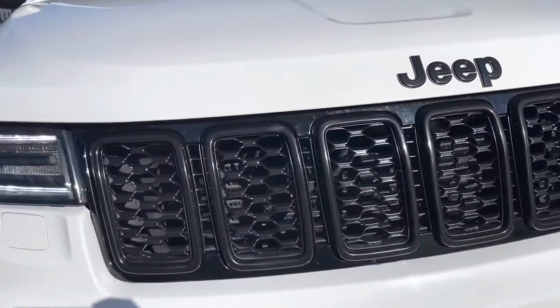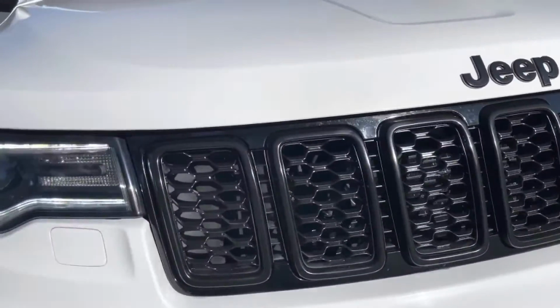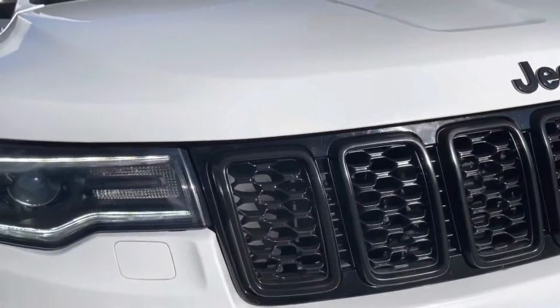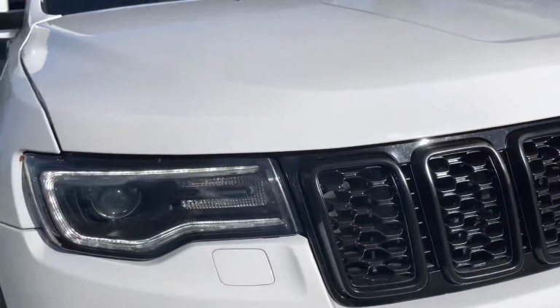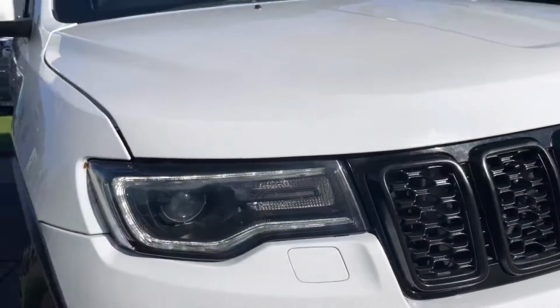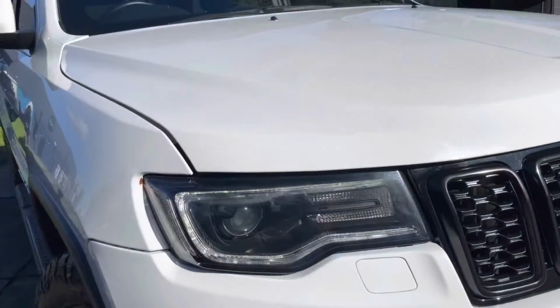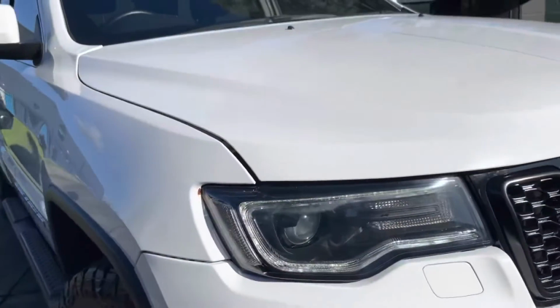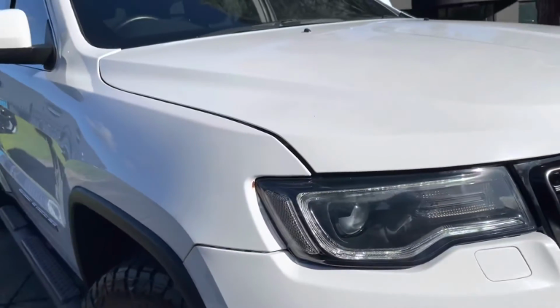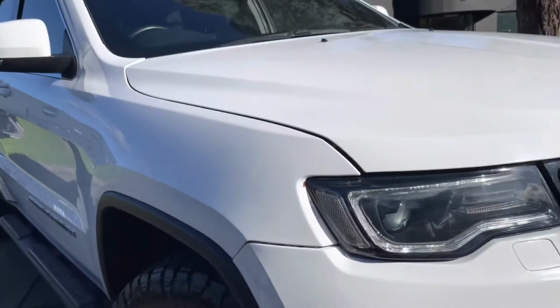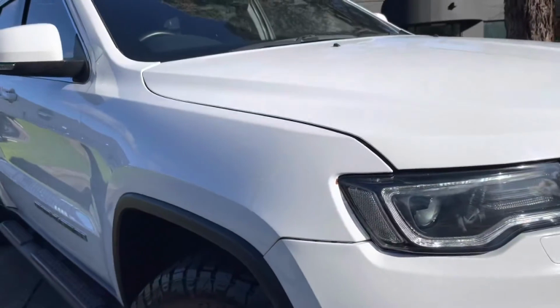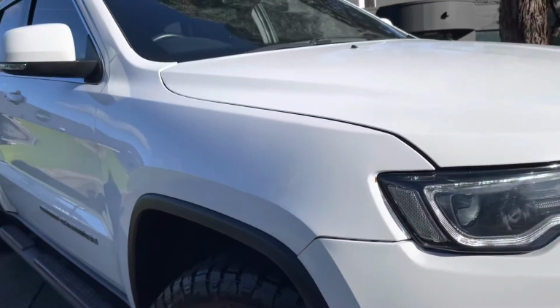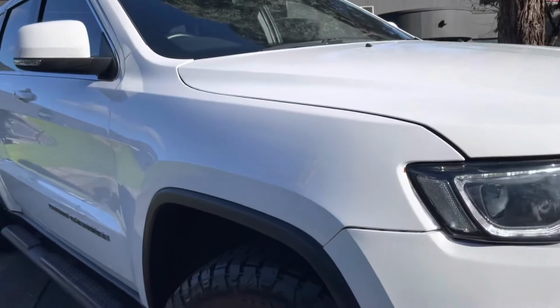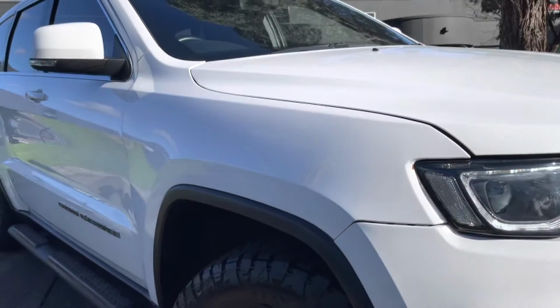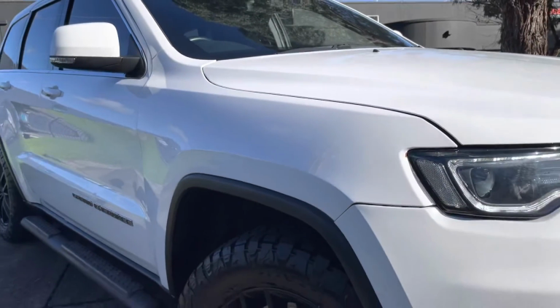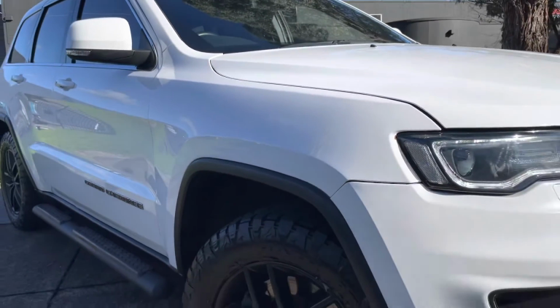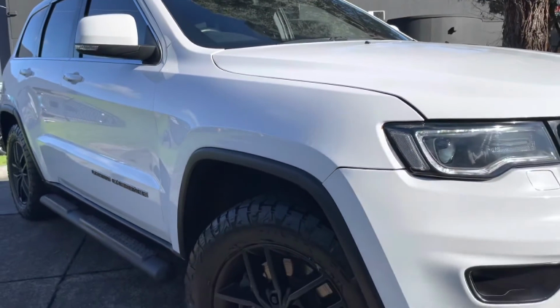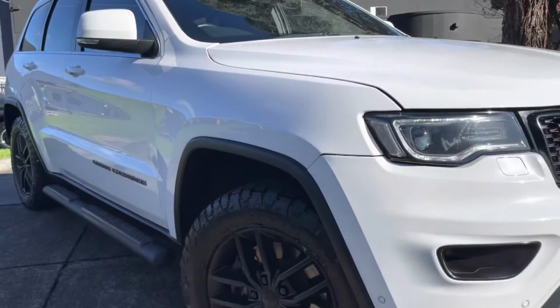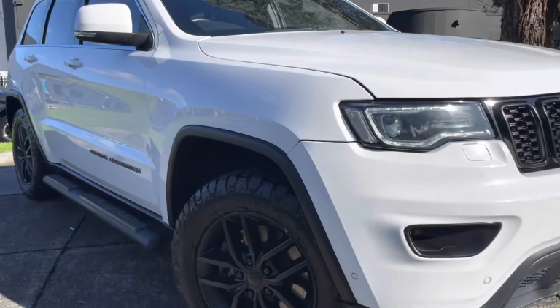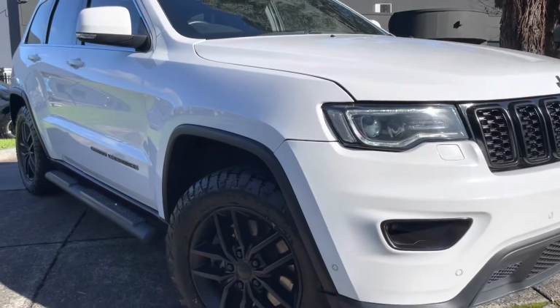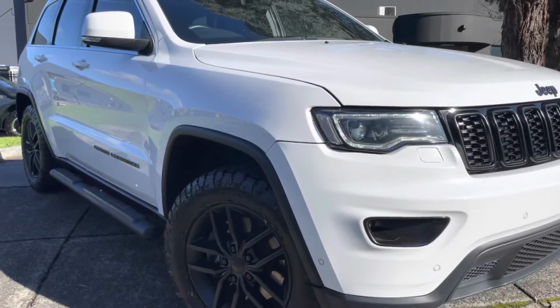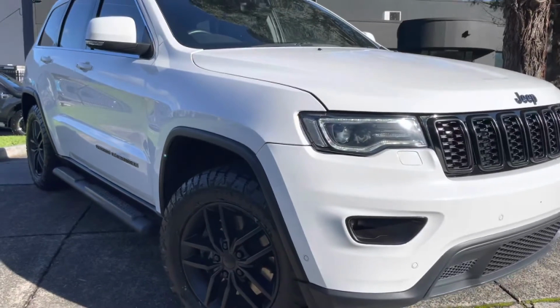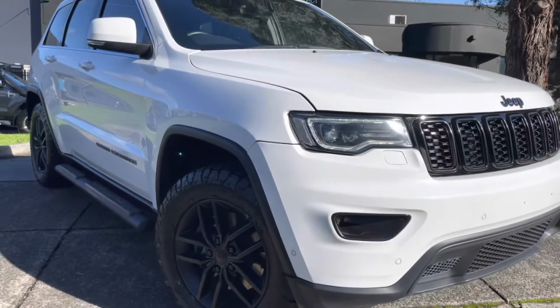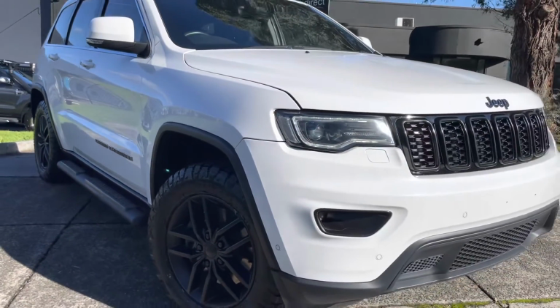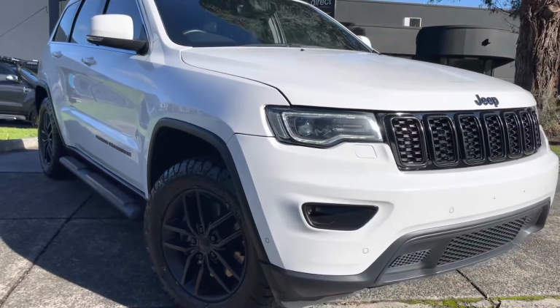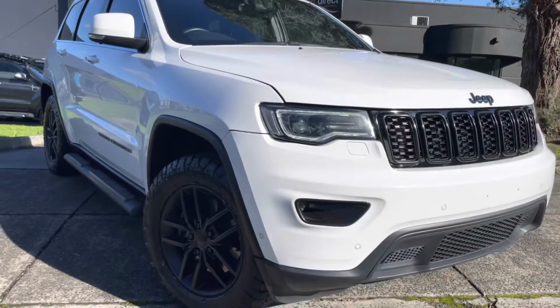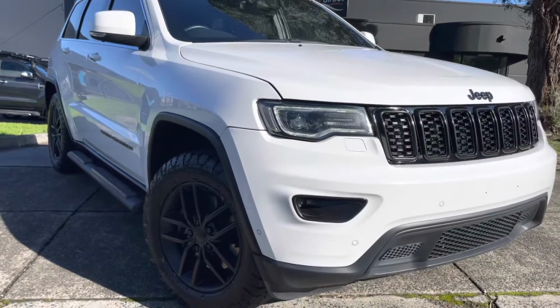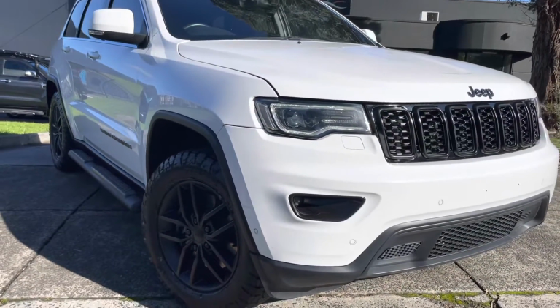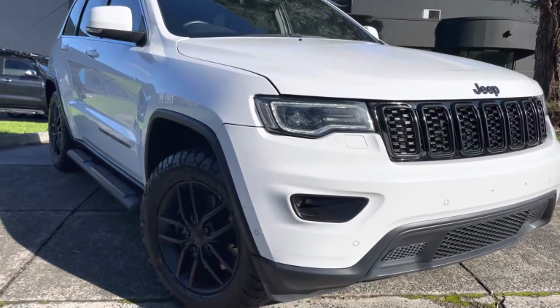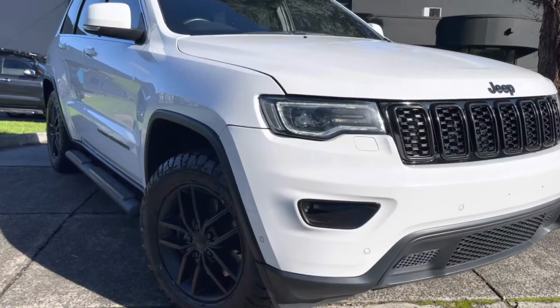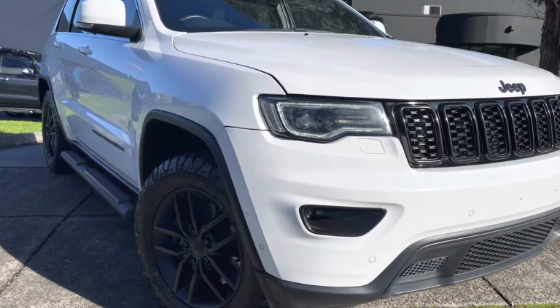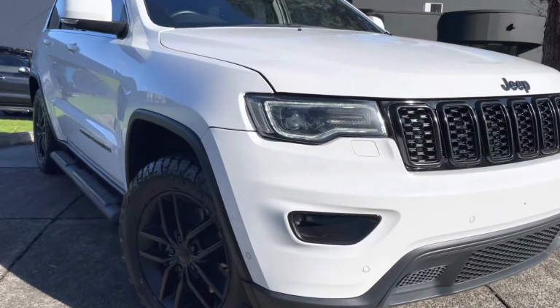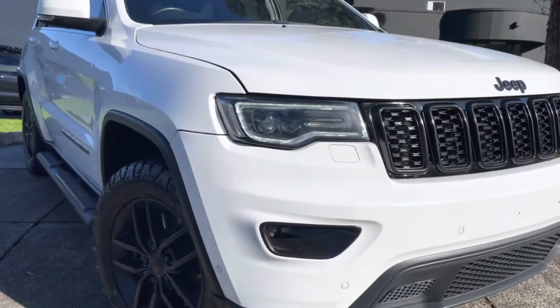It does come with the side steps also and the all-terrain tyres. Now we're just taking you nice and slowly across each panel of the car, where you'll get the idea of just how high quality it is.